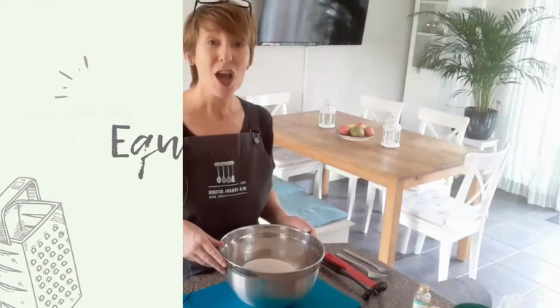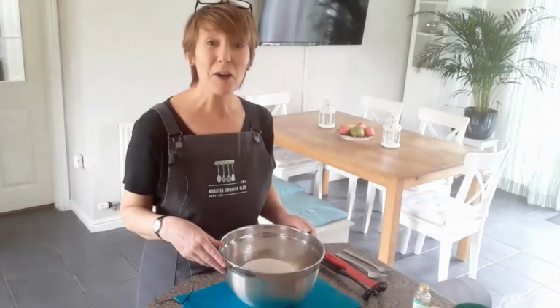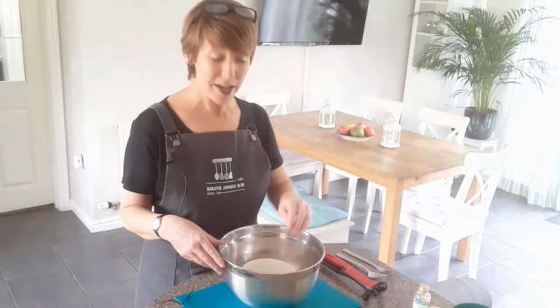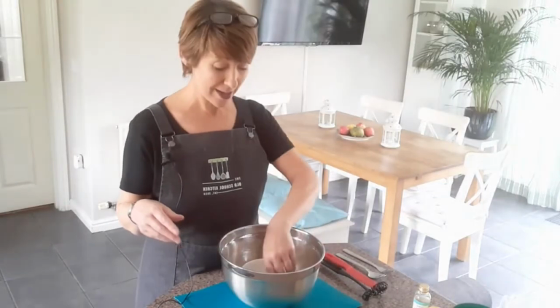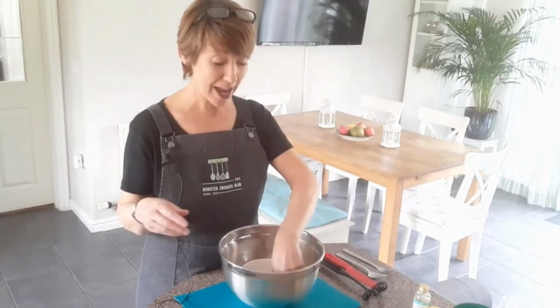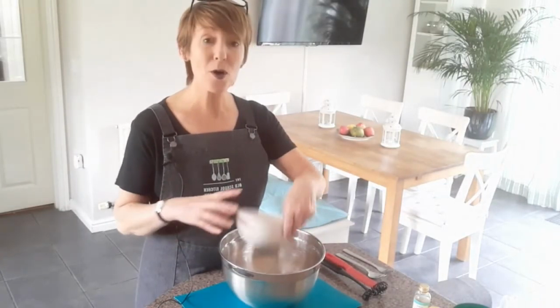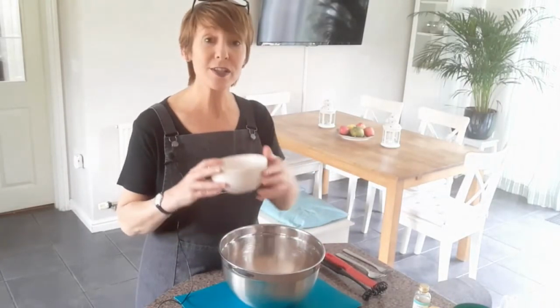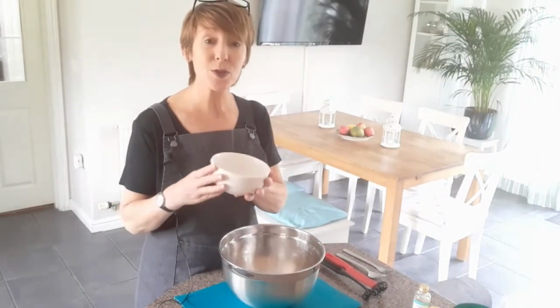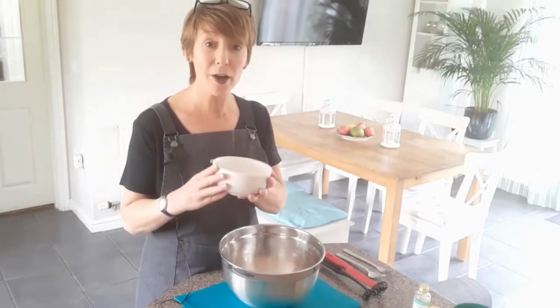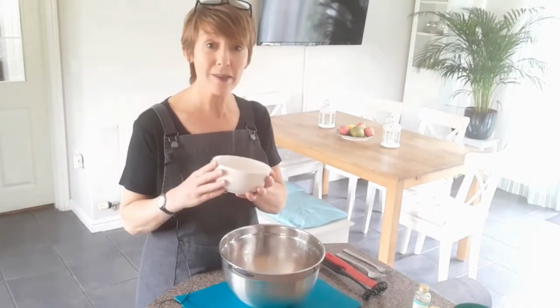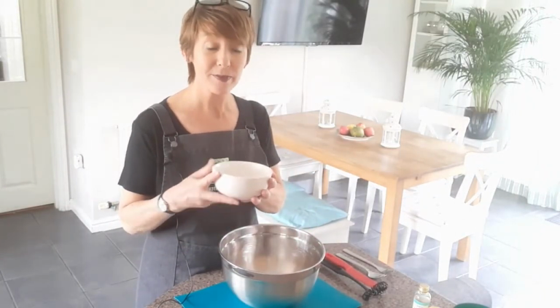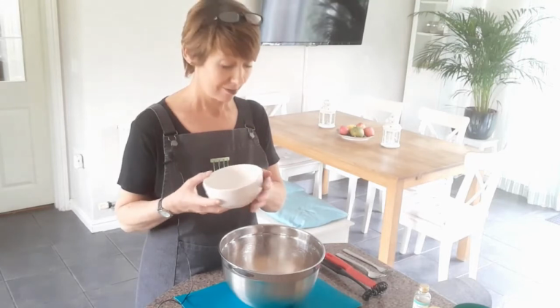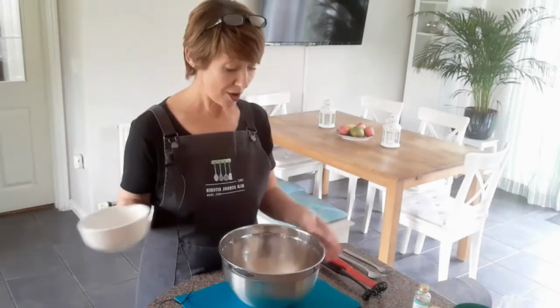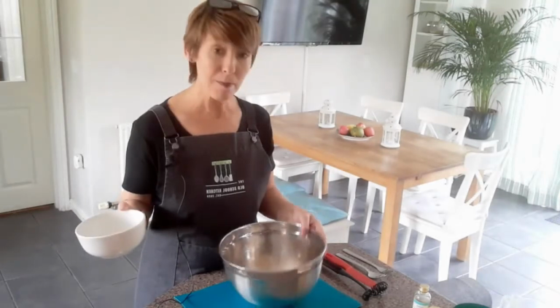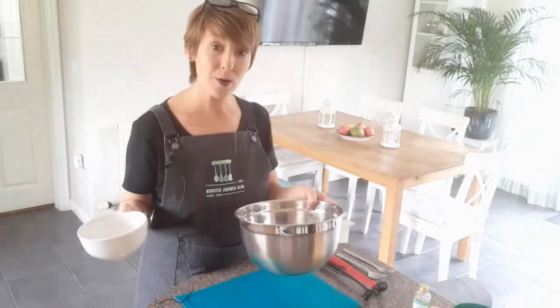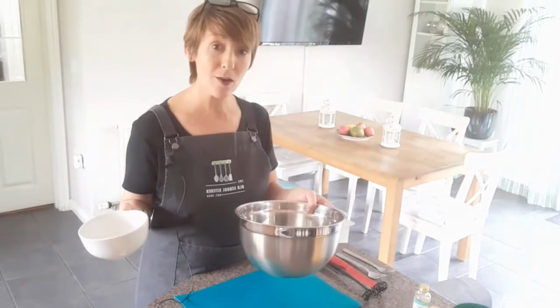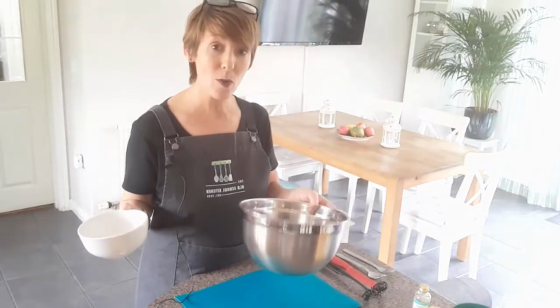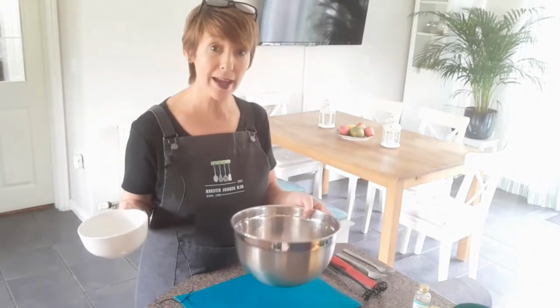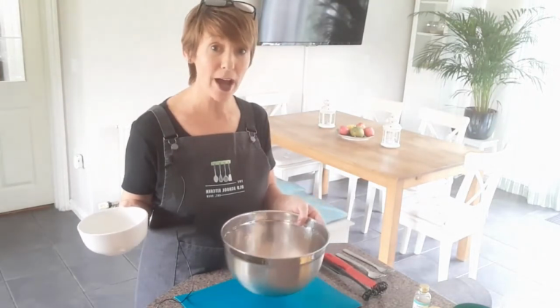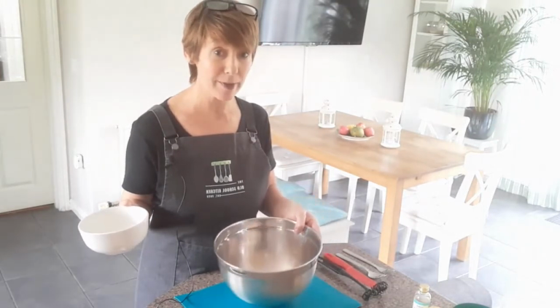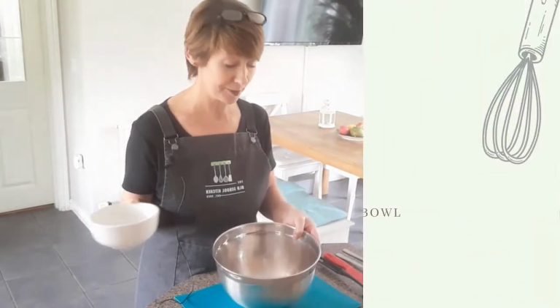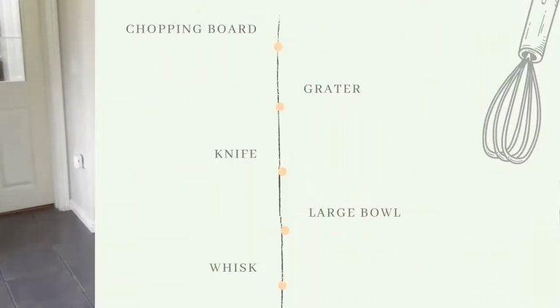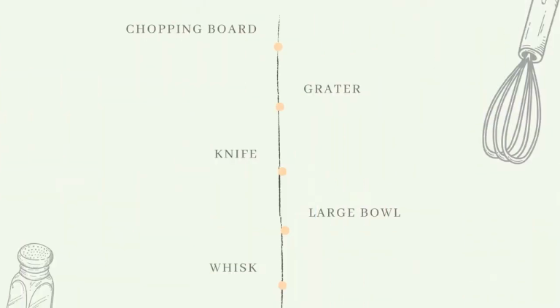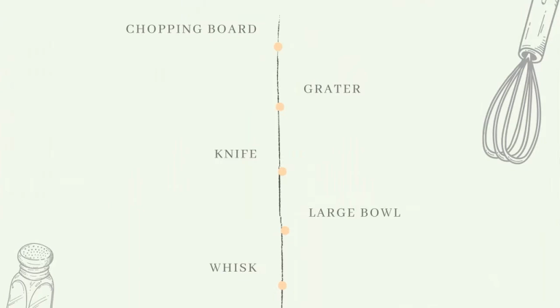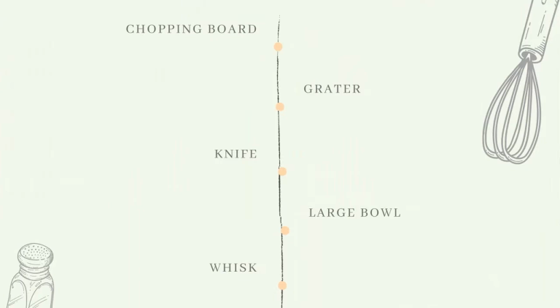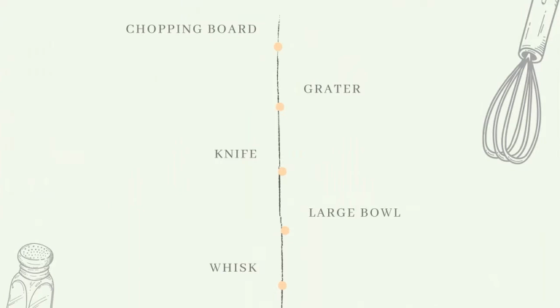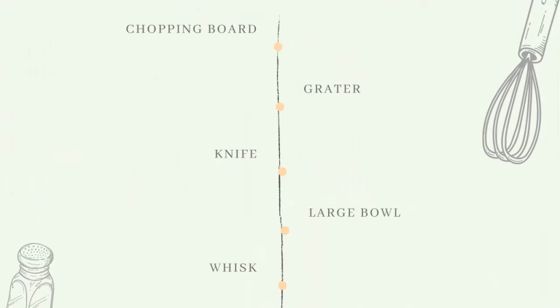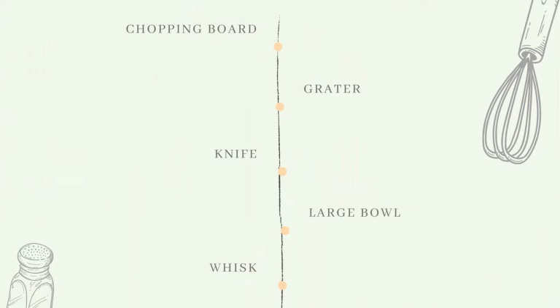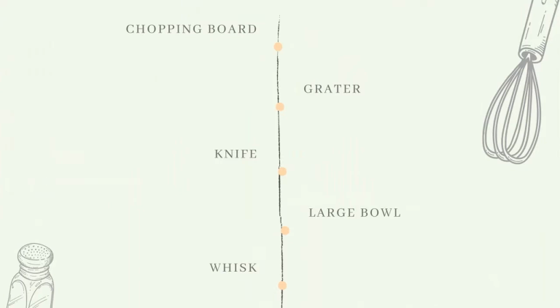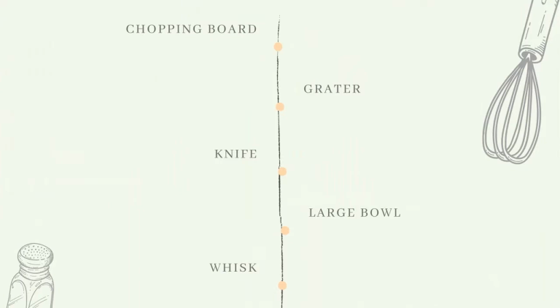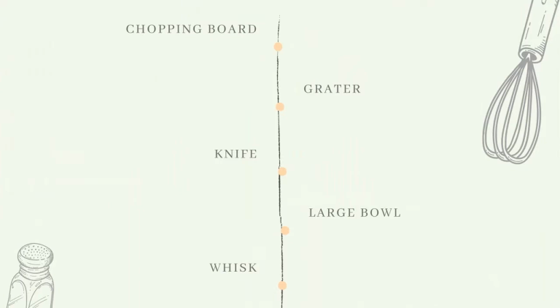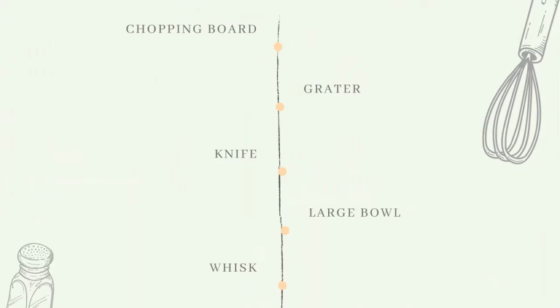For our equipment we're going to need a bowl that is suitable to go in the microwave, a nice big bowl as well for whipping our cream up, and a whisk. I've also got a knife just to cut my lemon in half because we're only using half a lemon today.